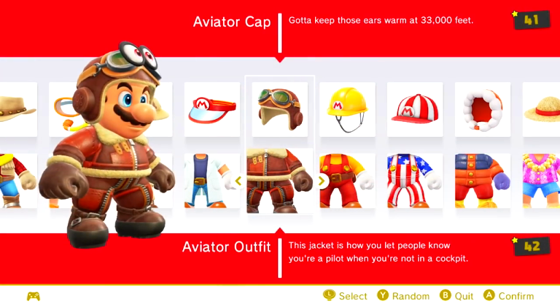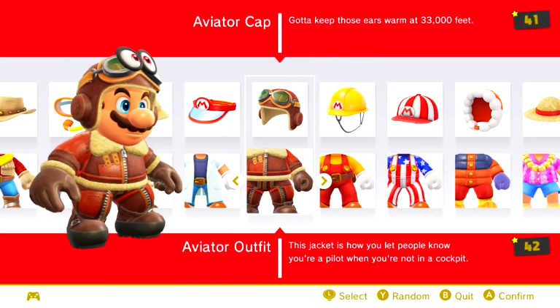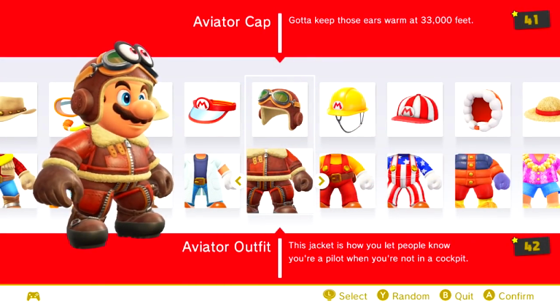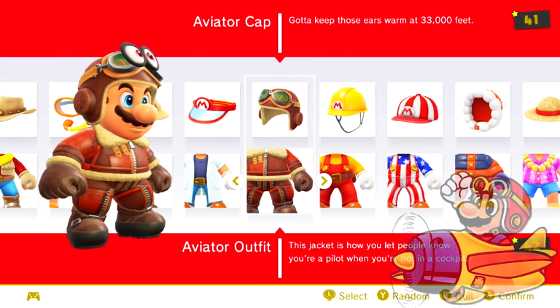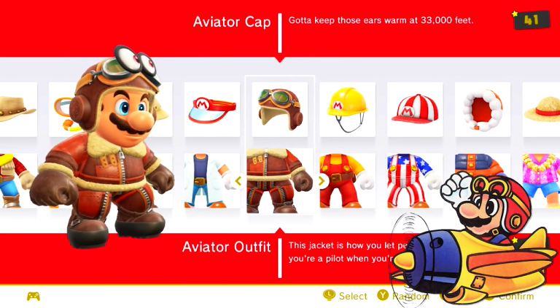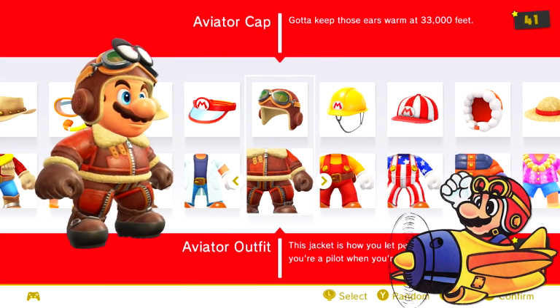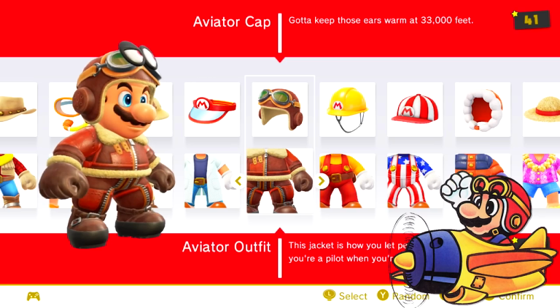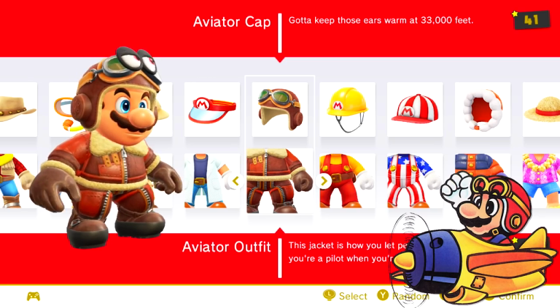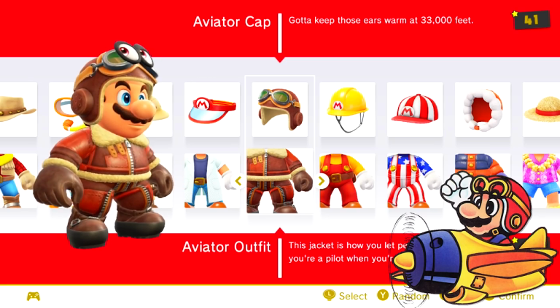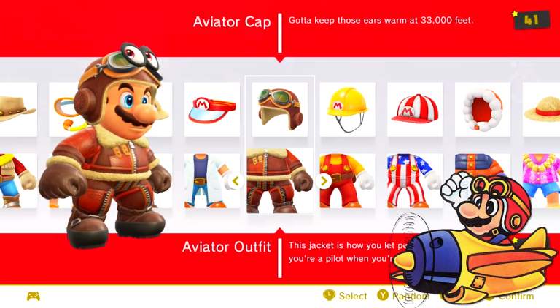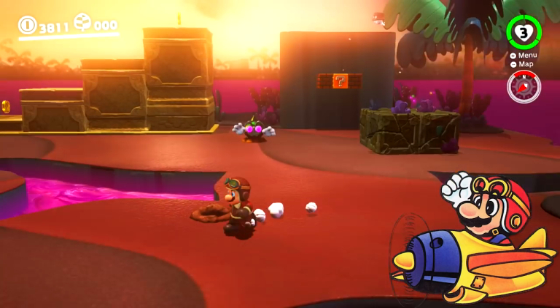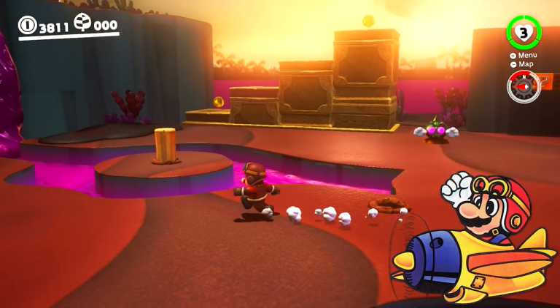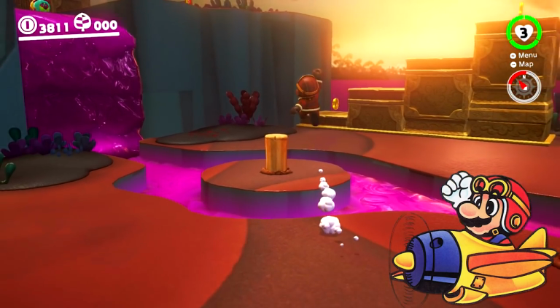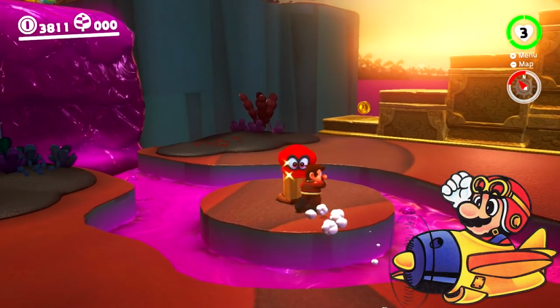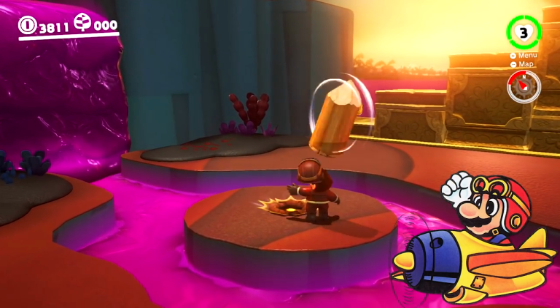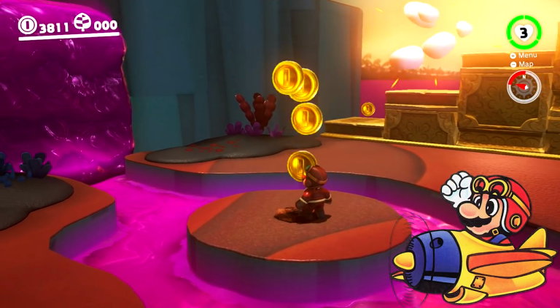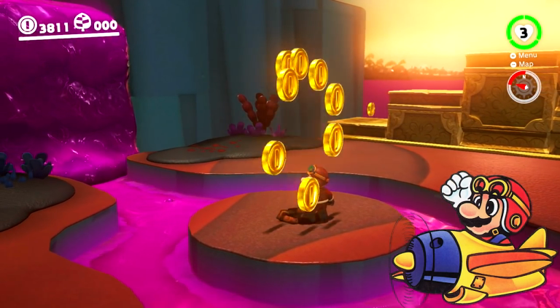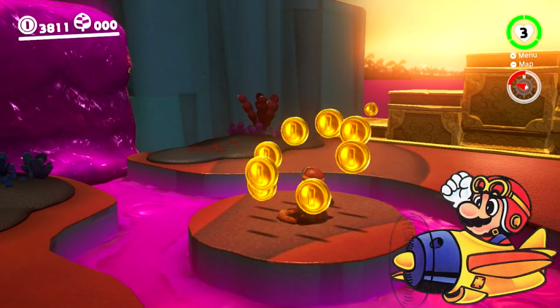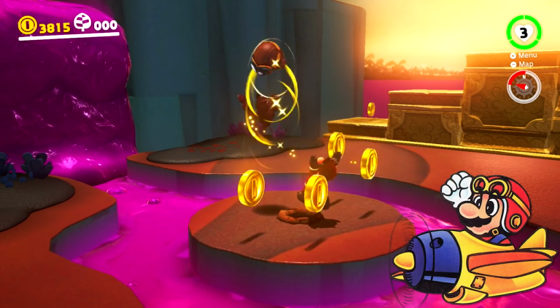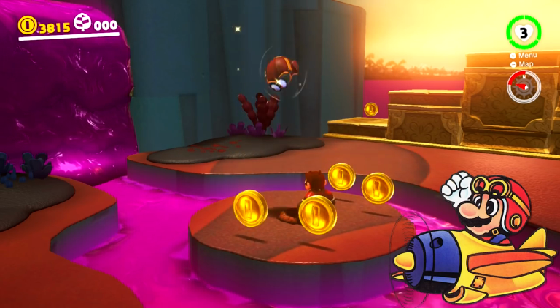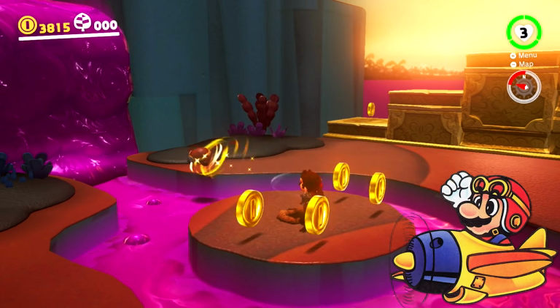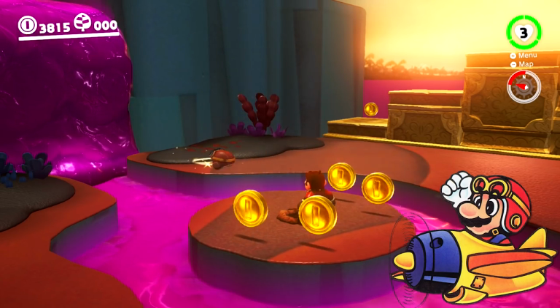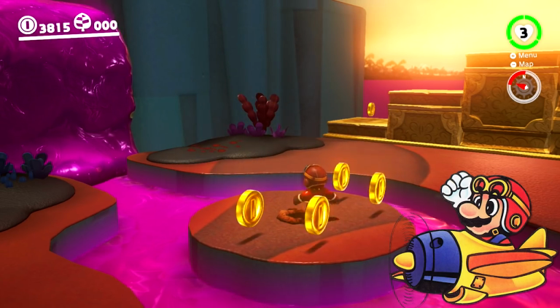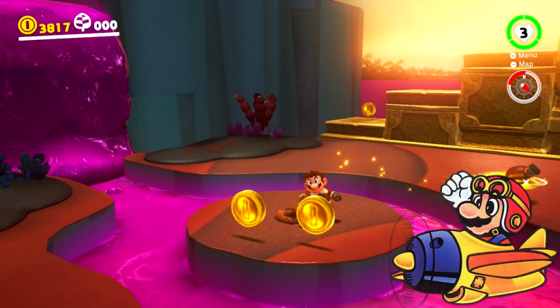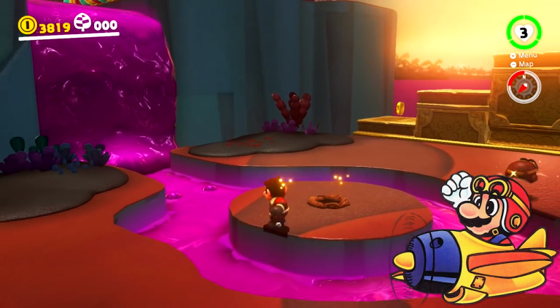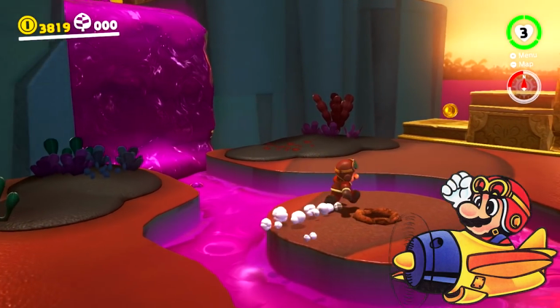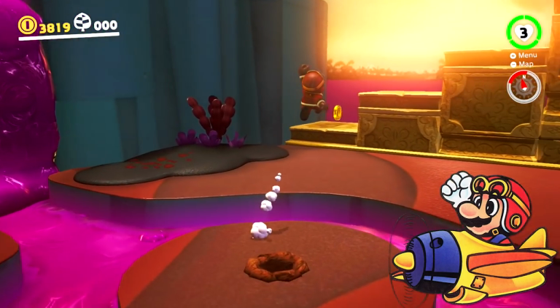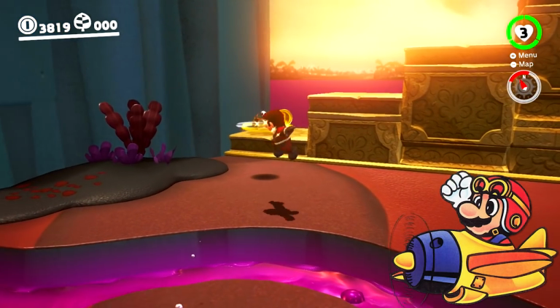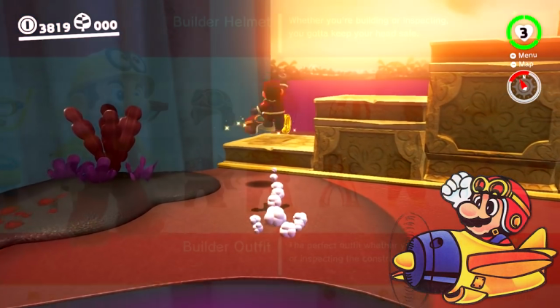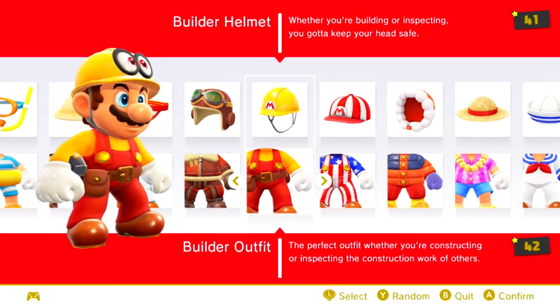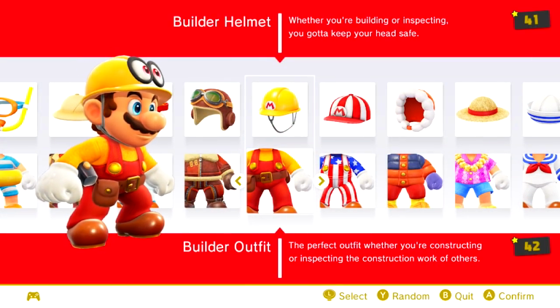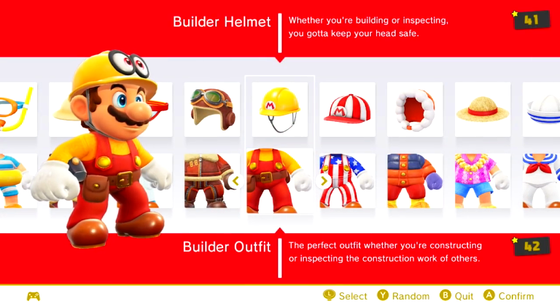Mario sports the pilot goggles when he's piloting the Sky Pop, an airplane from Super Mario Land for the Game Boy. Mario only wears the headgear in that game, however, making the aviator outfit an original to Super Mario Odyssey to complete the full outfit.